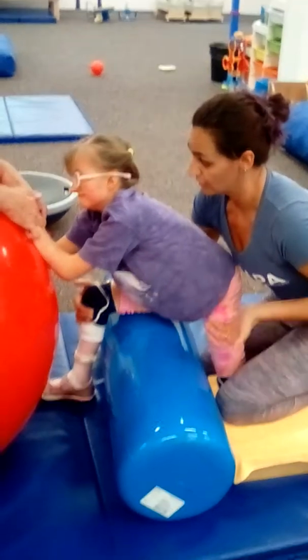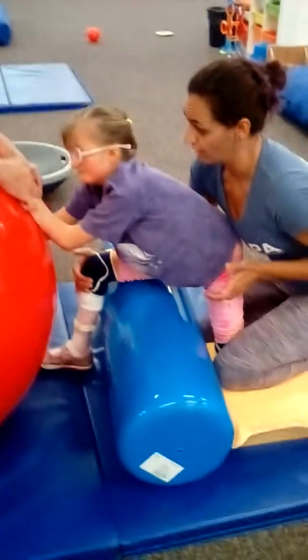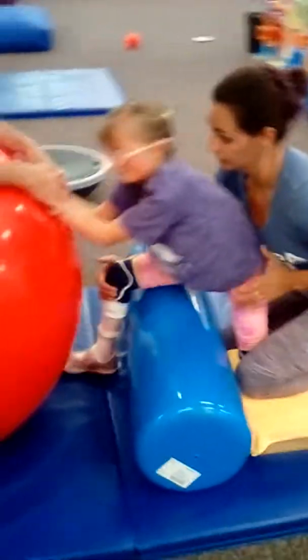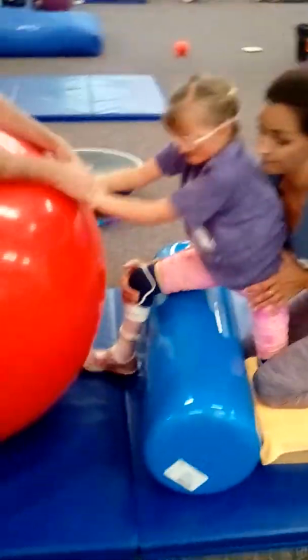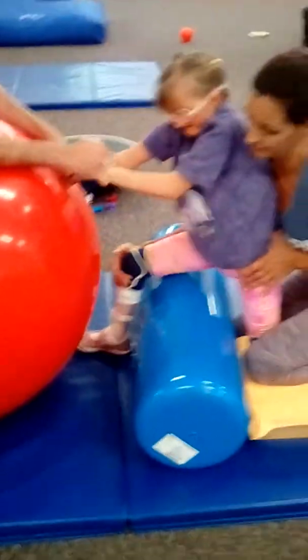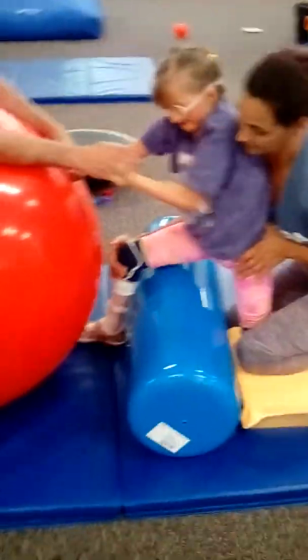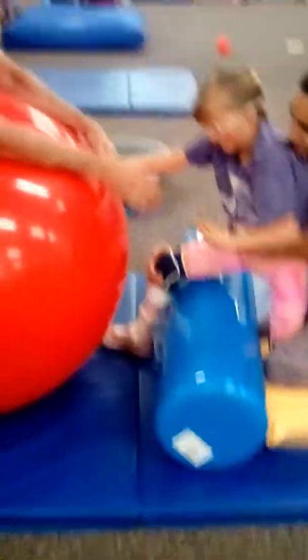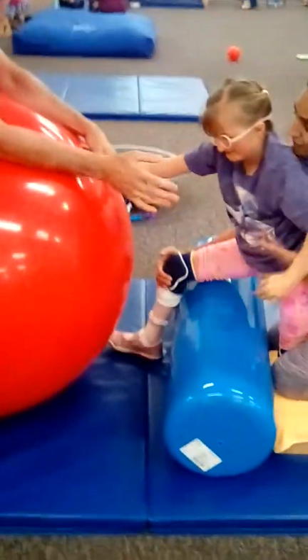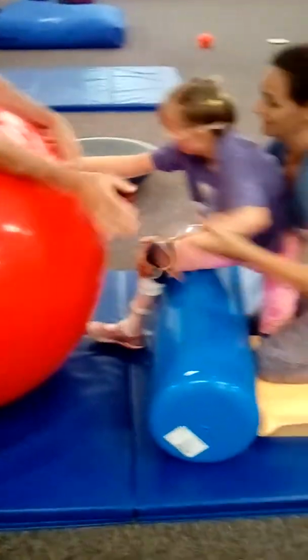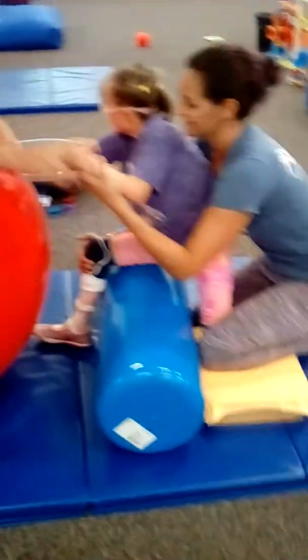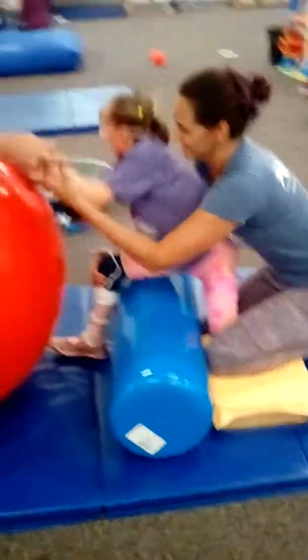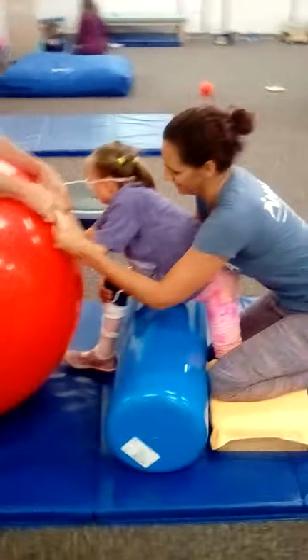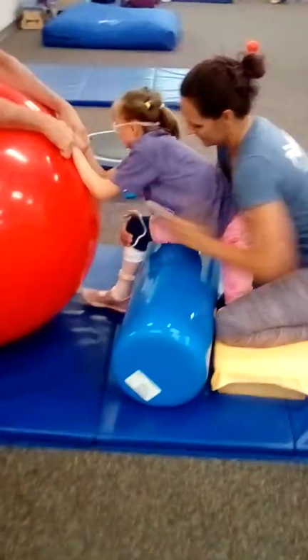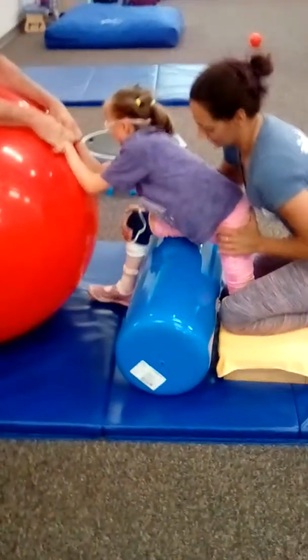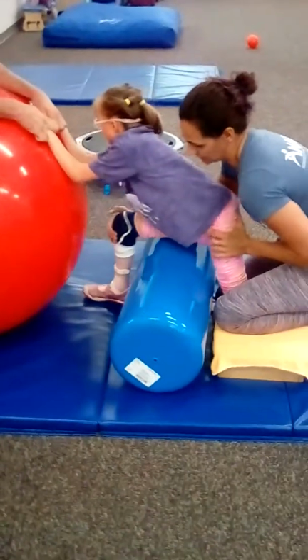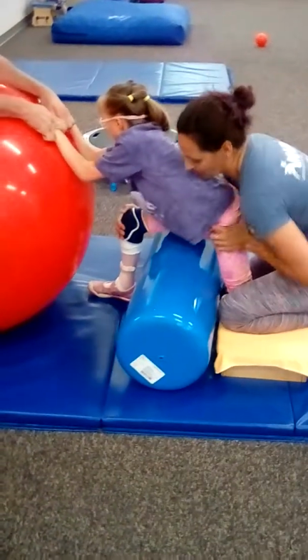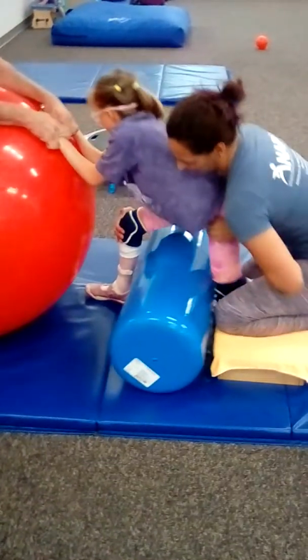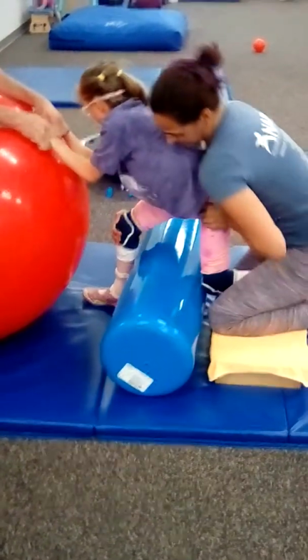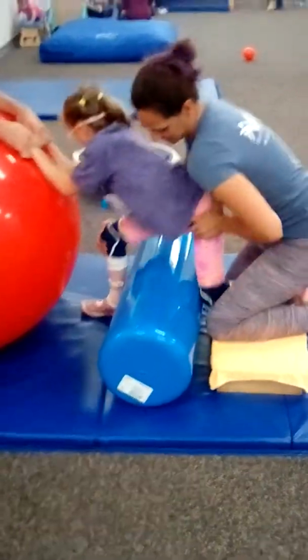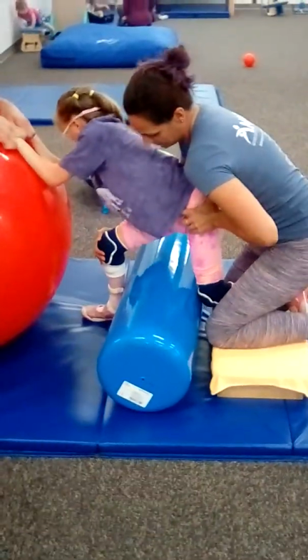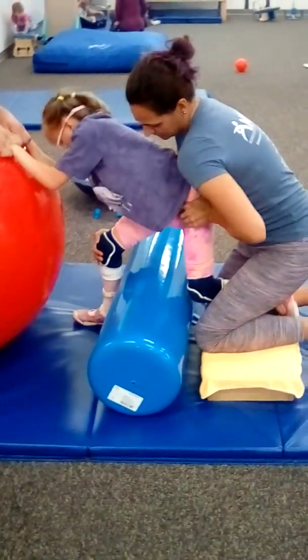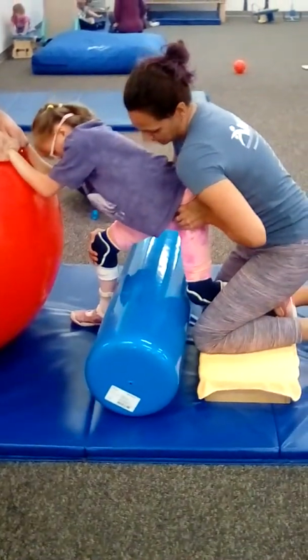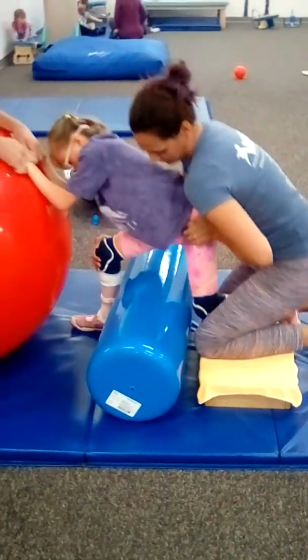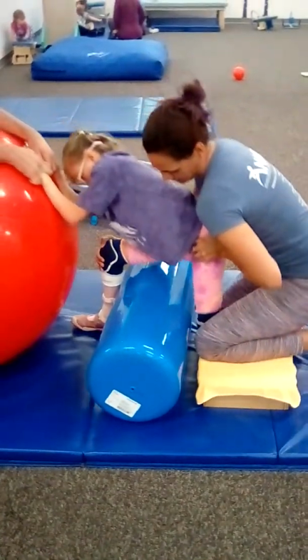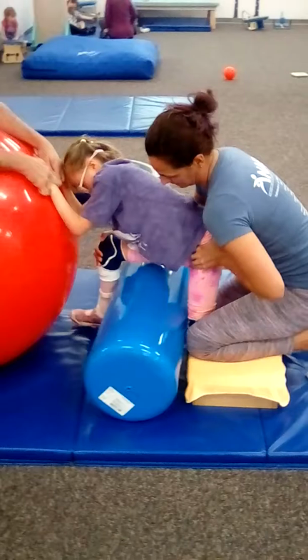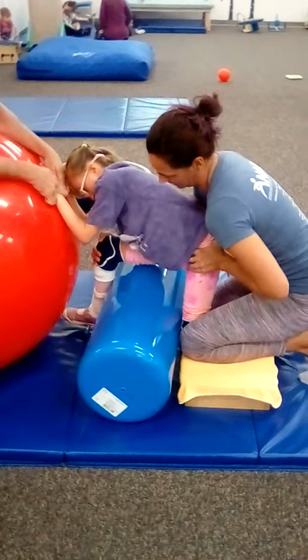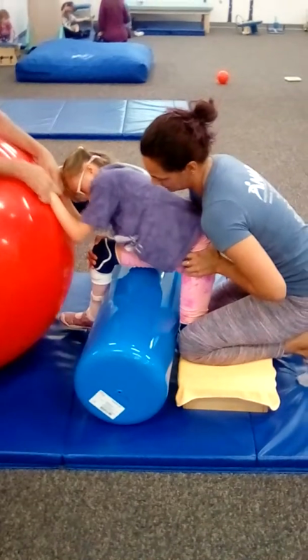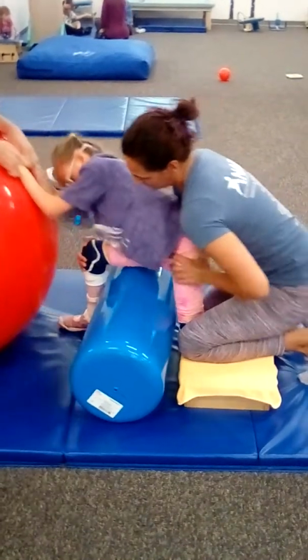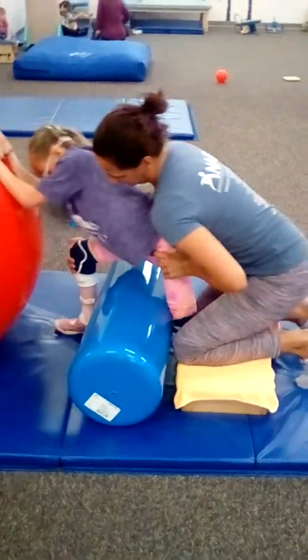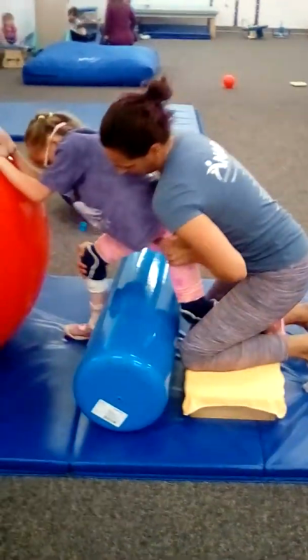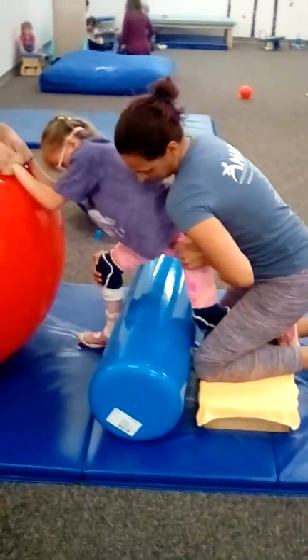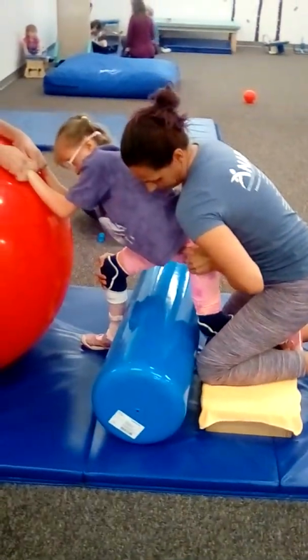We're doing five of these in a row. Dad's going to rock the ball forward as she comes up. We go halfway and then come back down — one. Leaning forward onto her right foot — good Alexis, two.